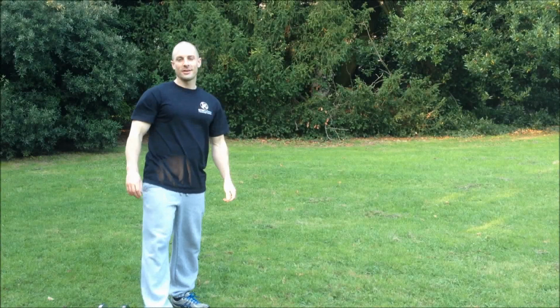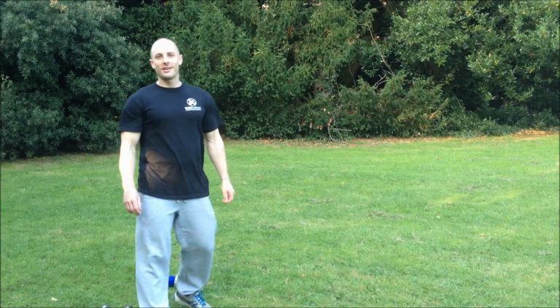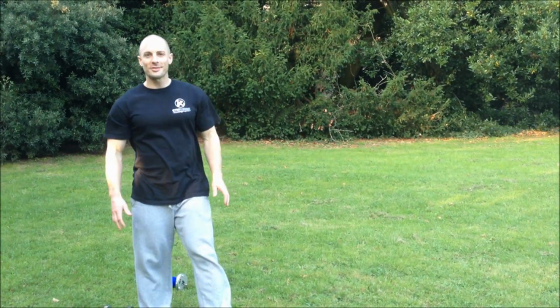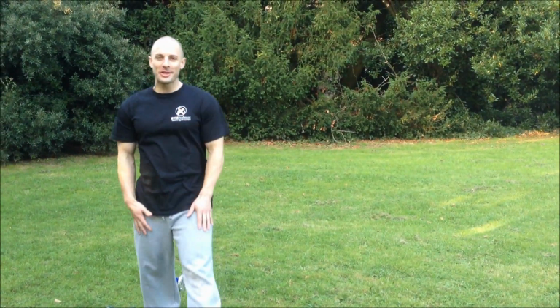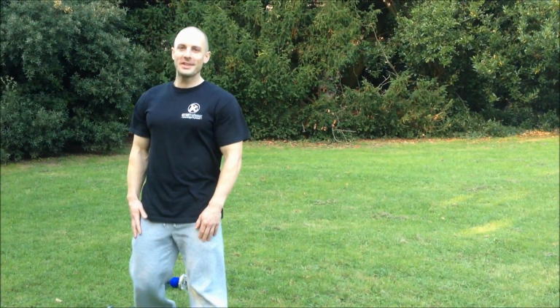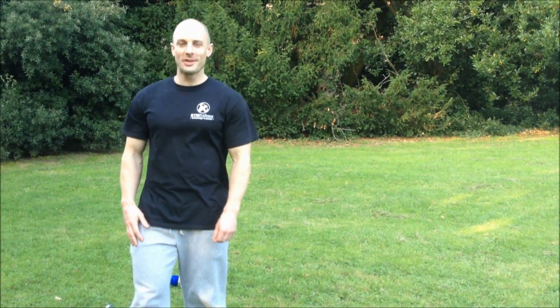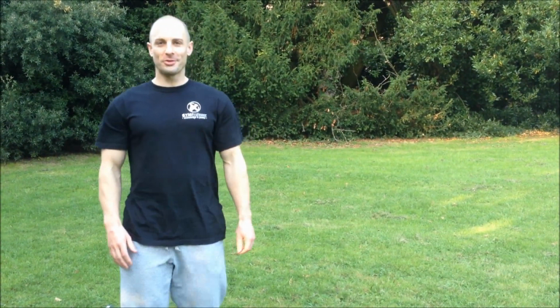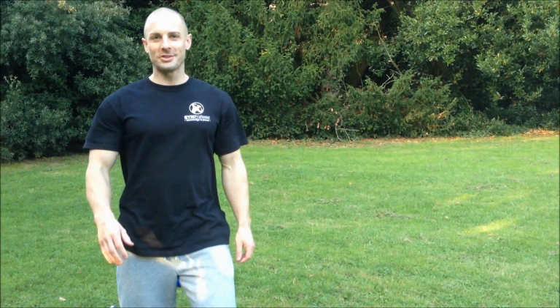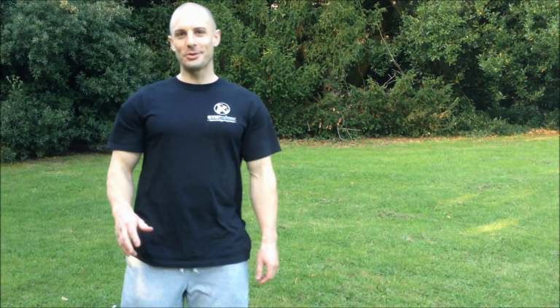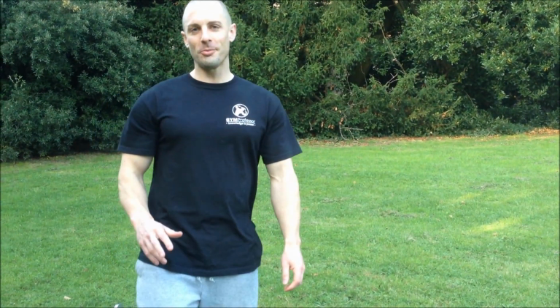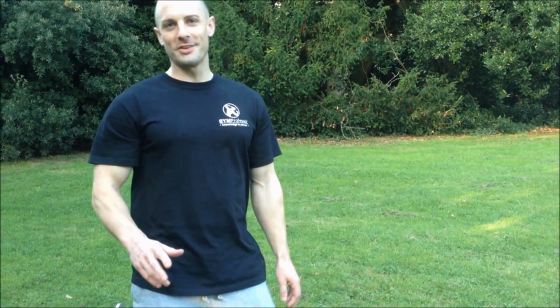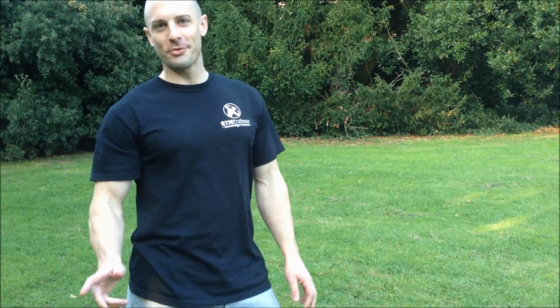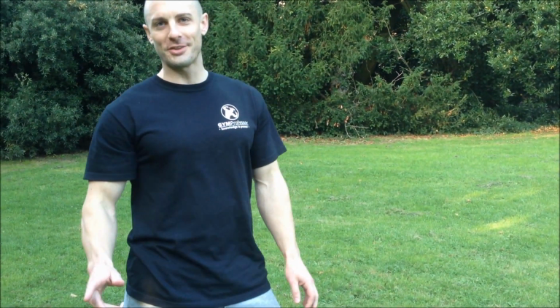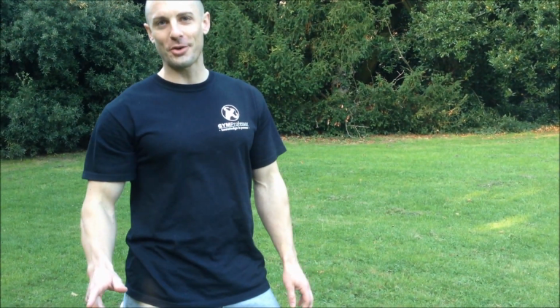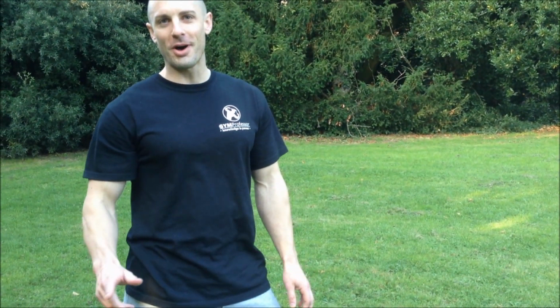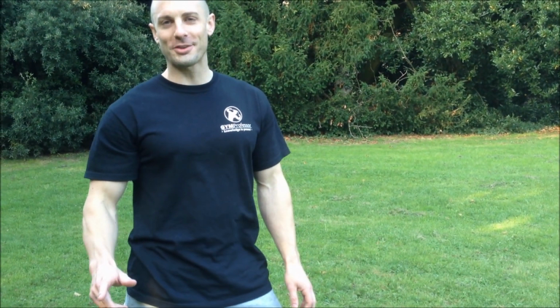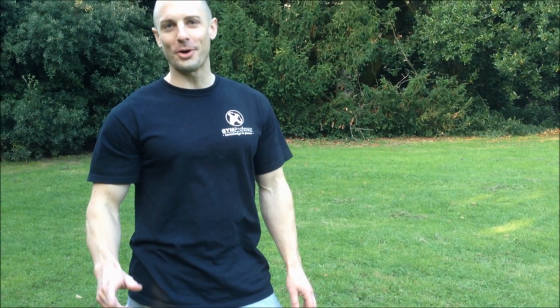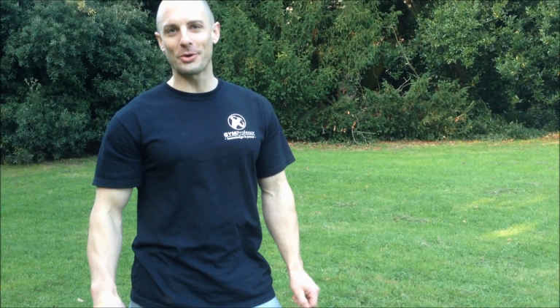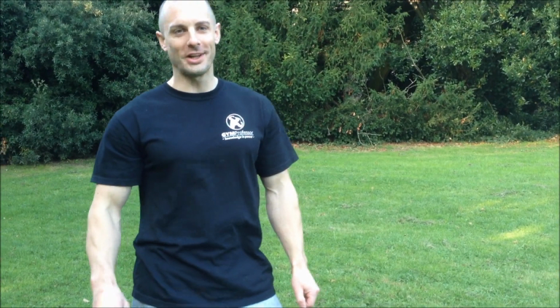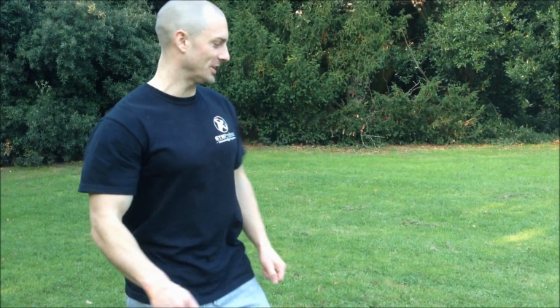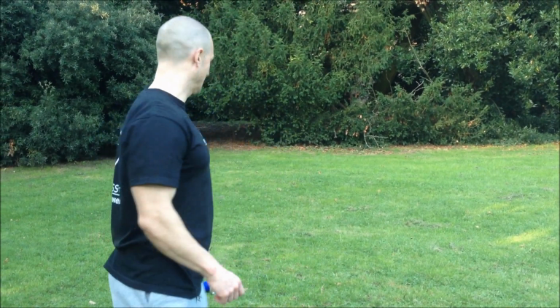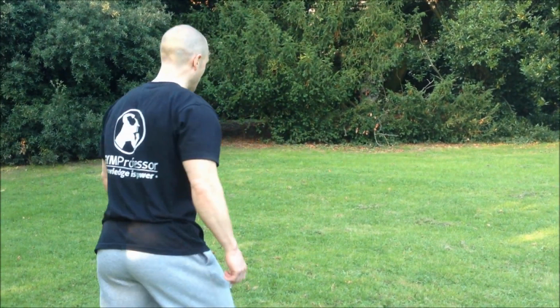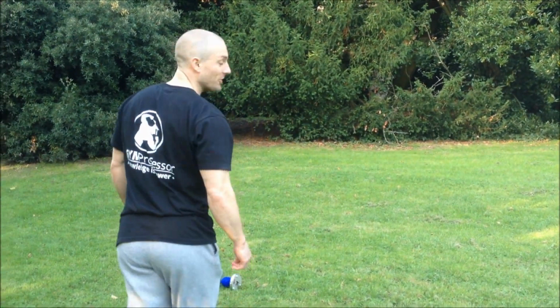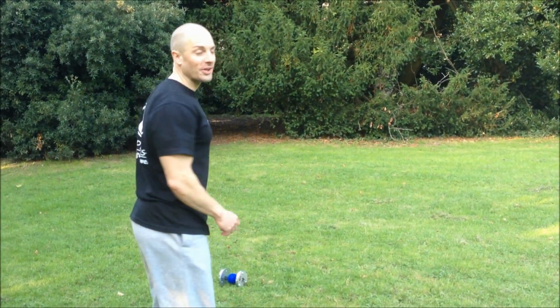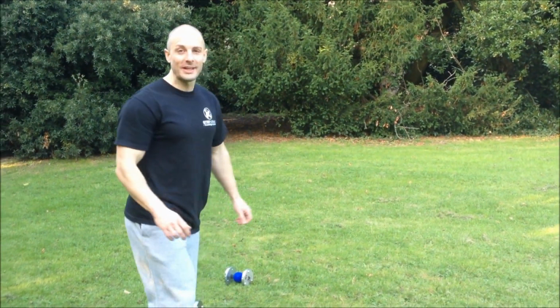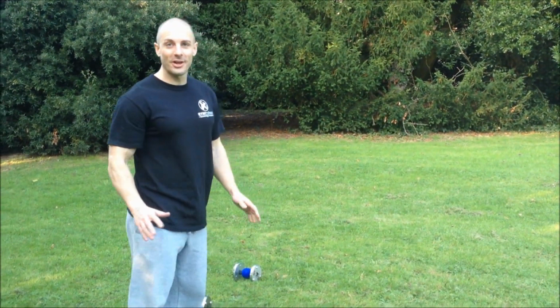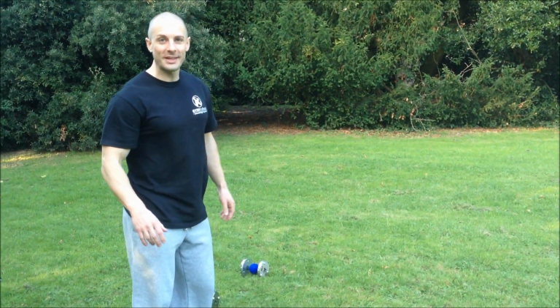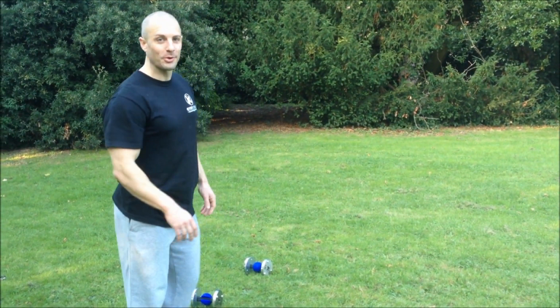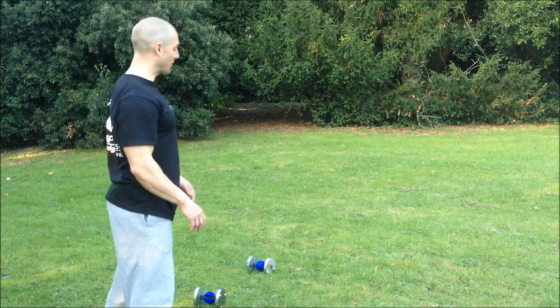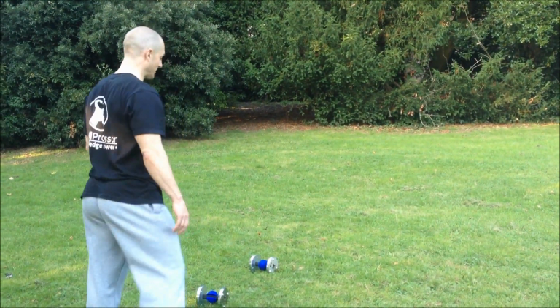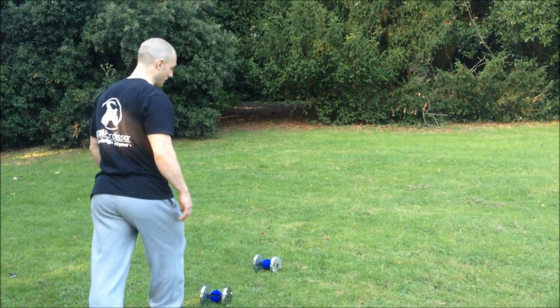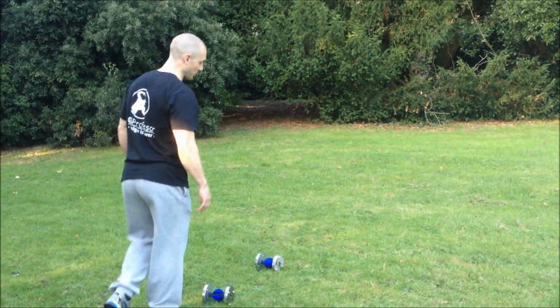This is a quick video demonstration to accompany the gymprofessor.com article on walking lunges. I'm just going to try and illustrate the key points raised in the article.